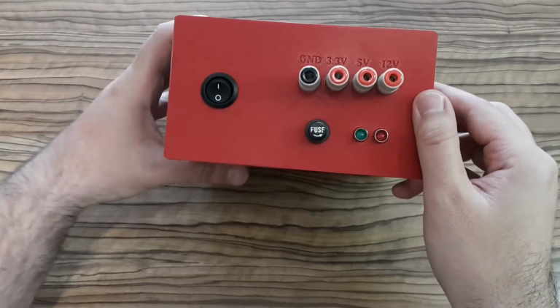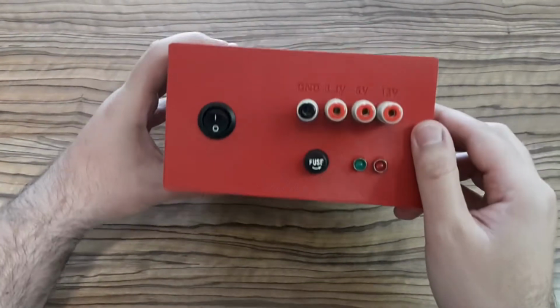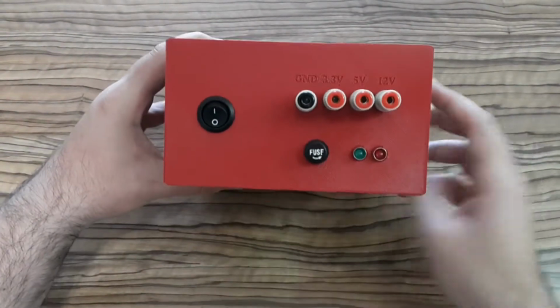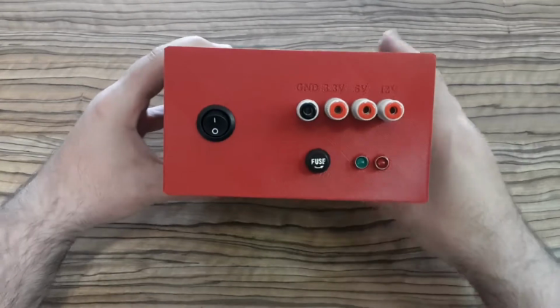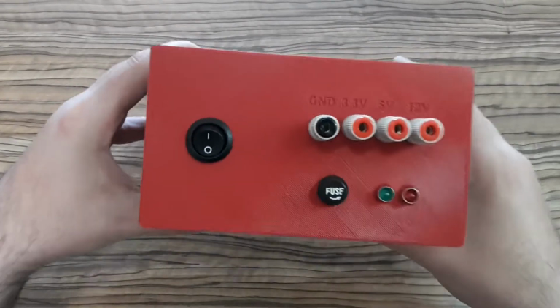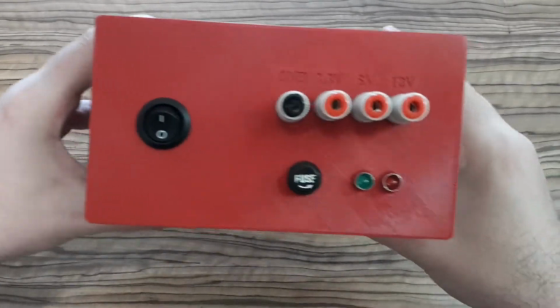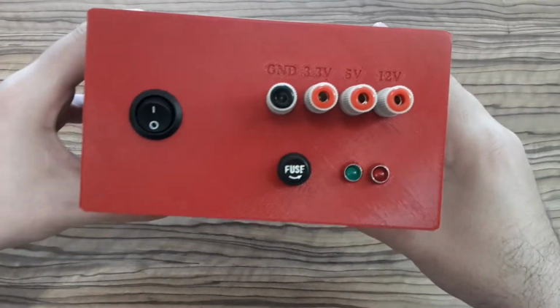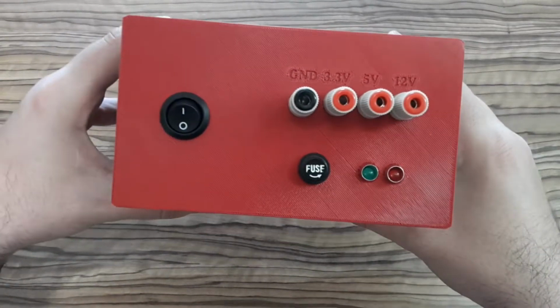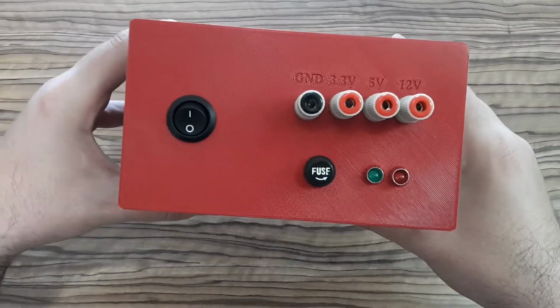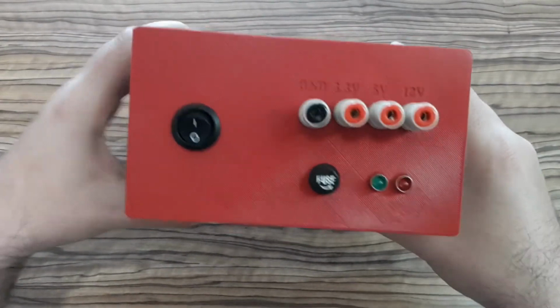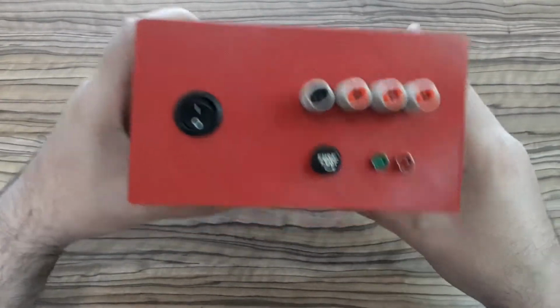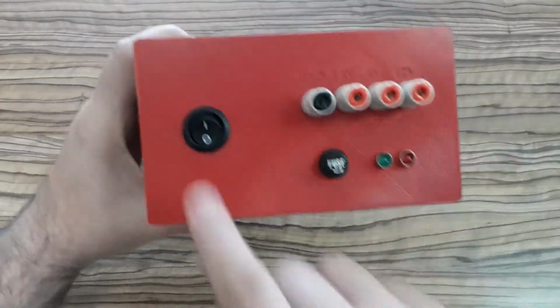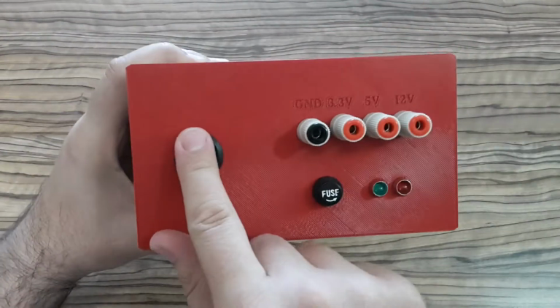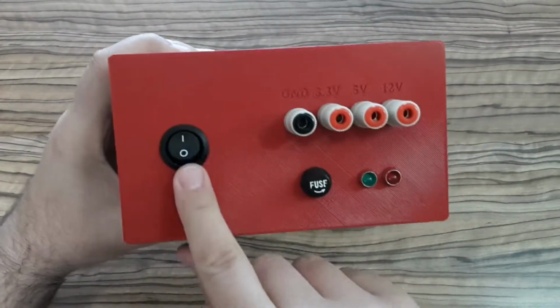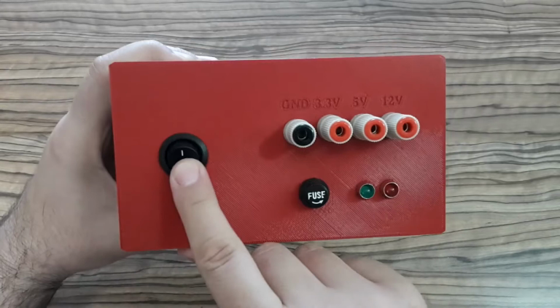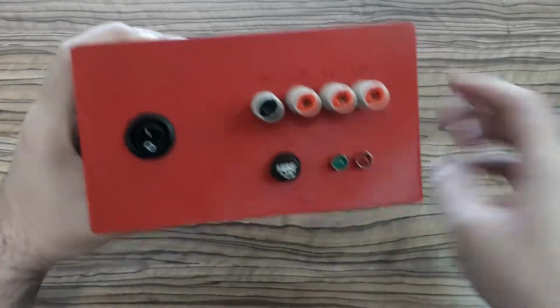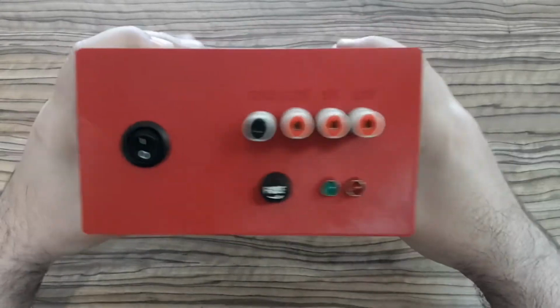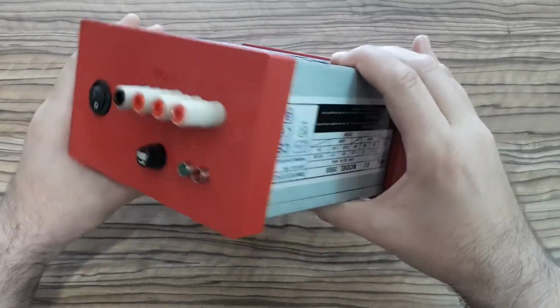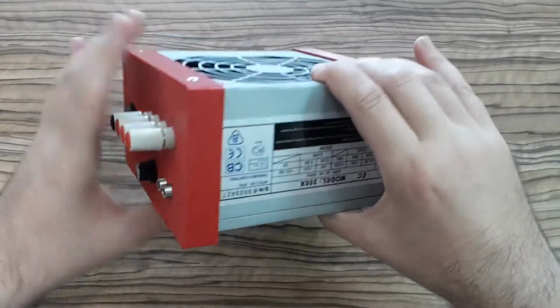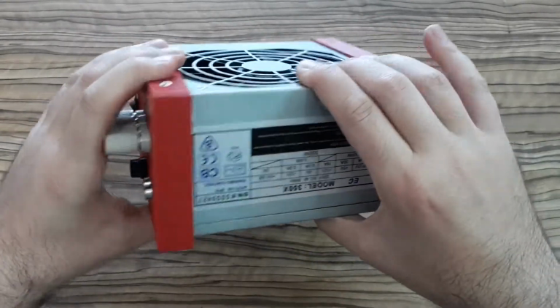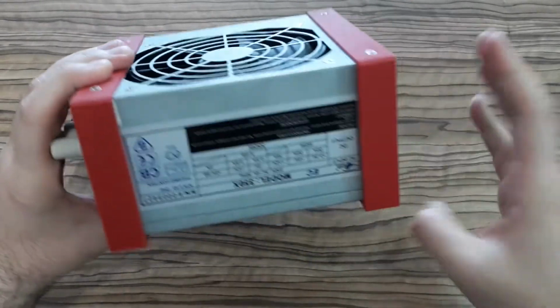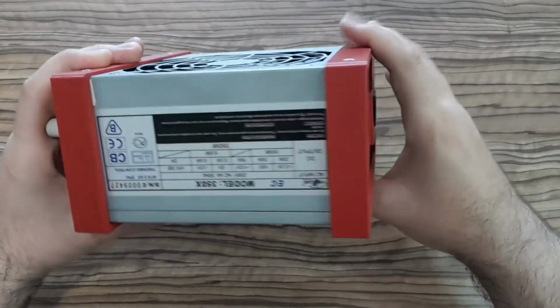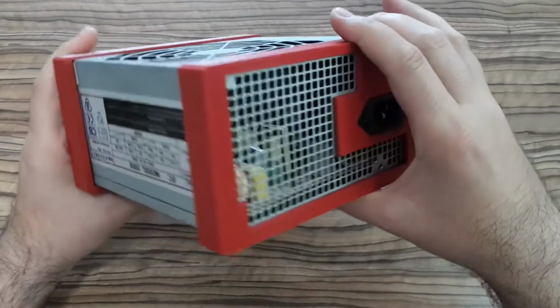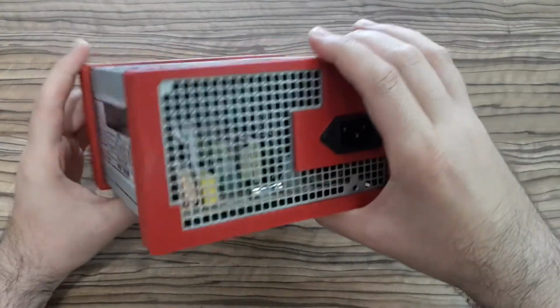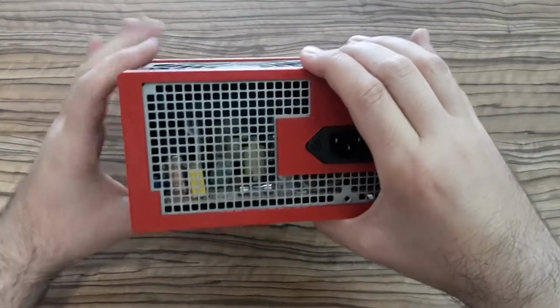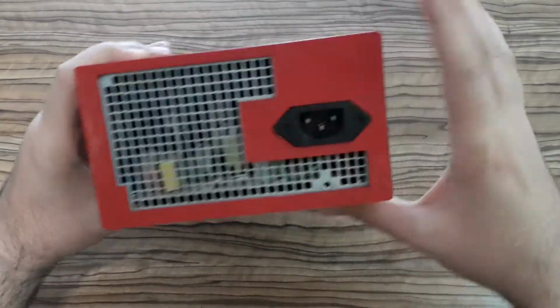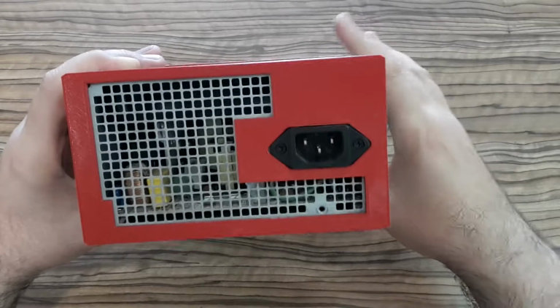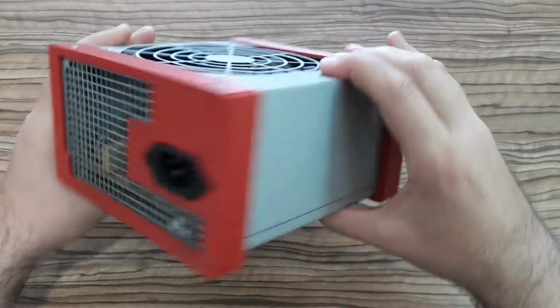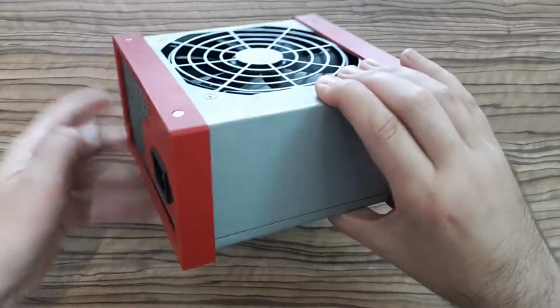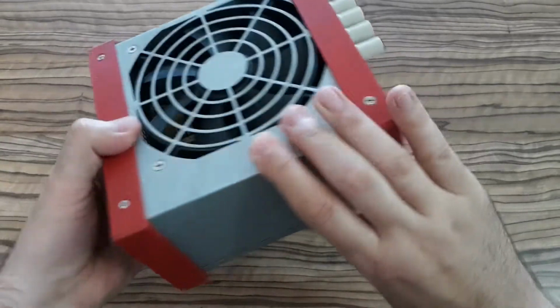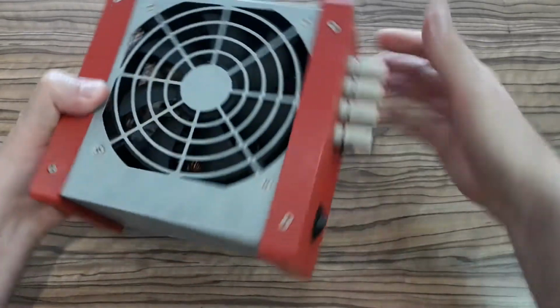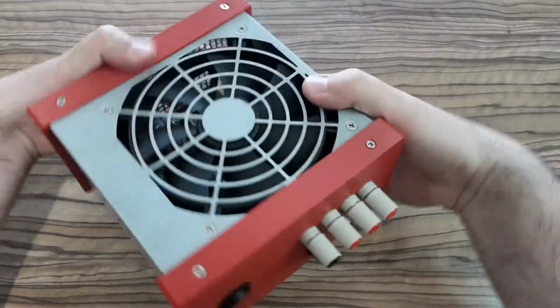Now my bench power supply is done and I like it! I forgot to mention that some power supplies need a so-called dummy load, but I don't need it for this power supply because it works without that.